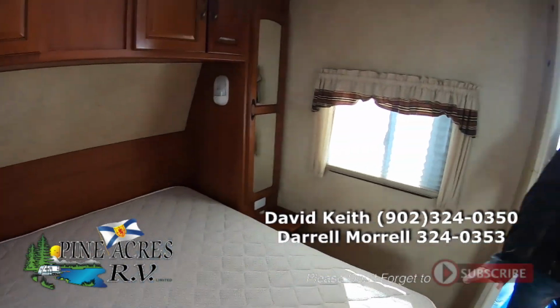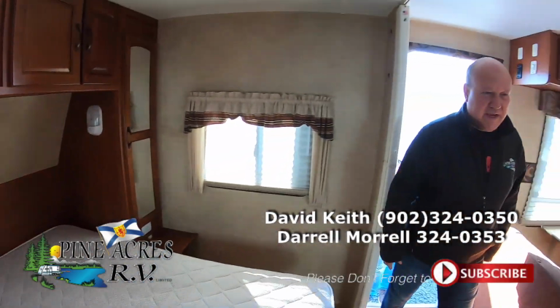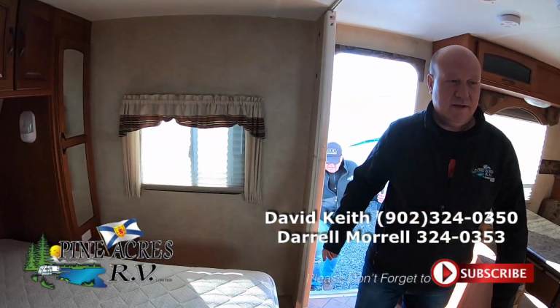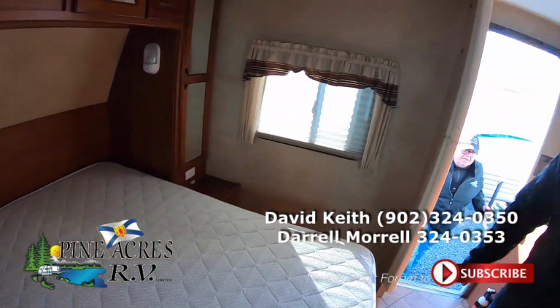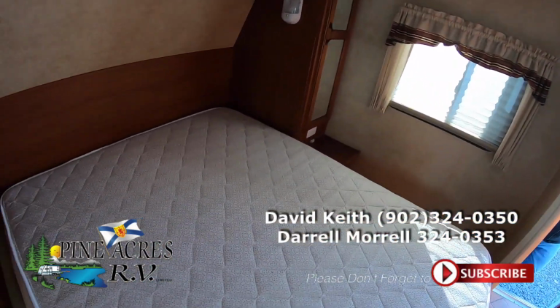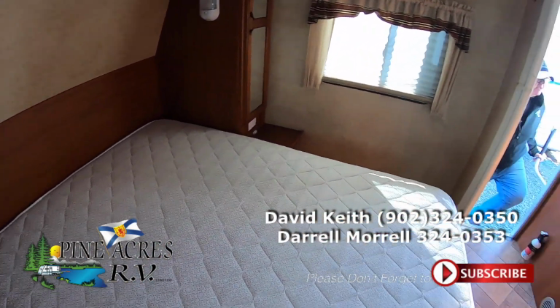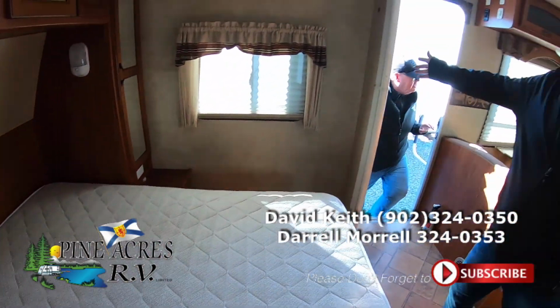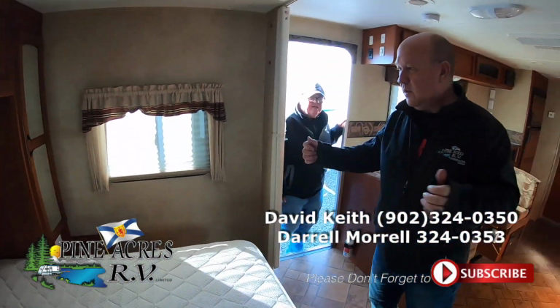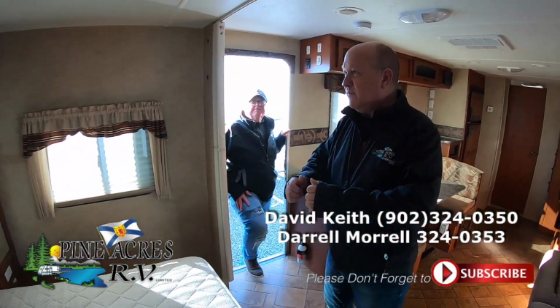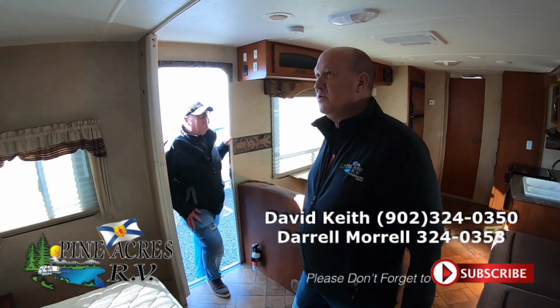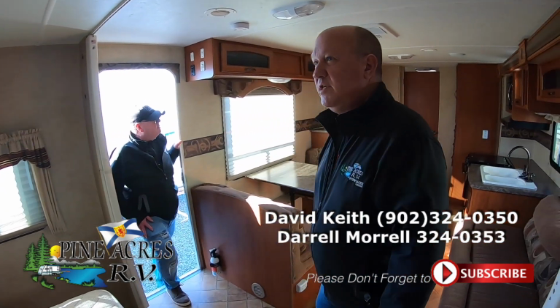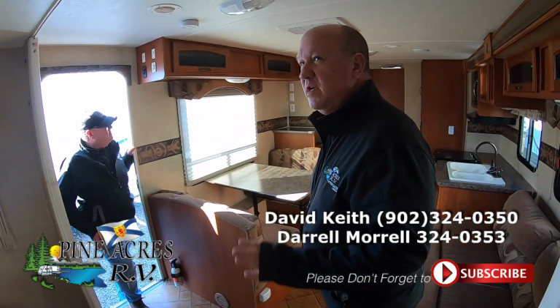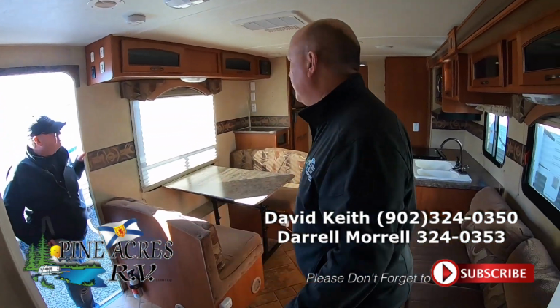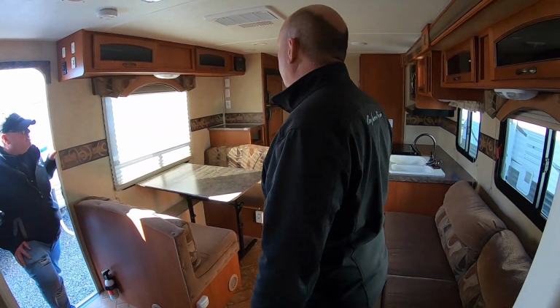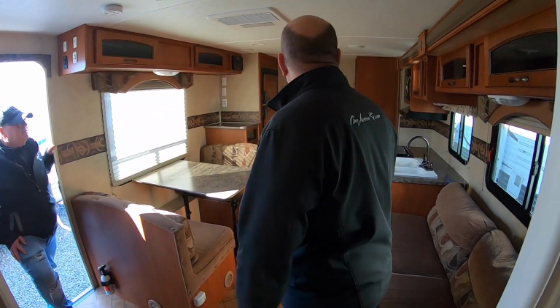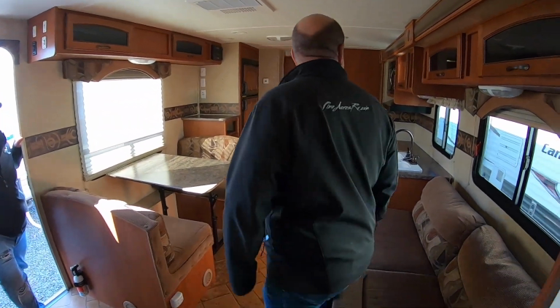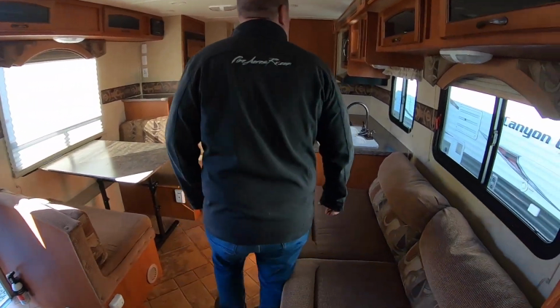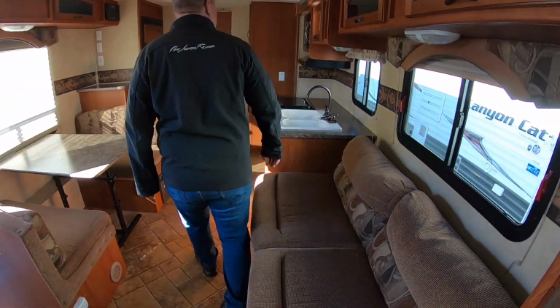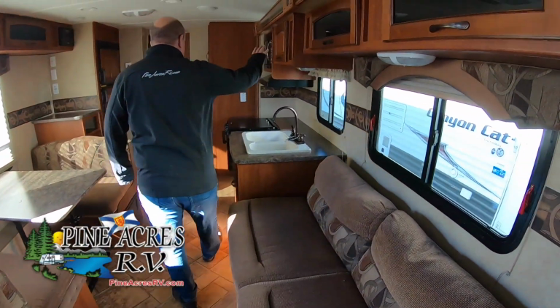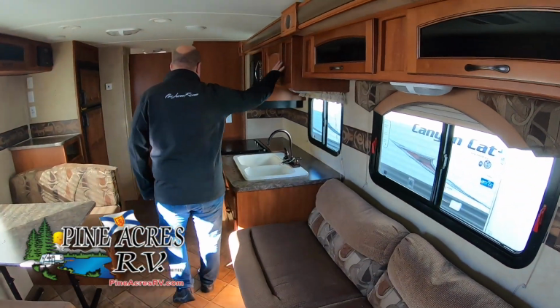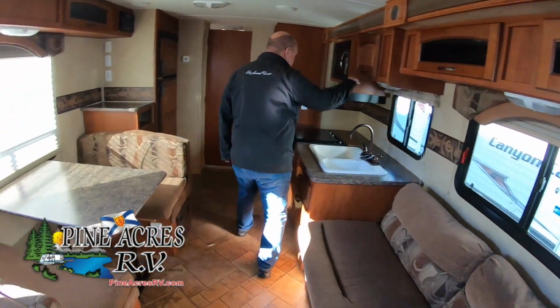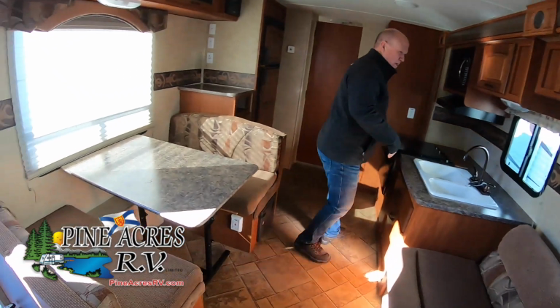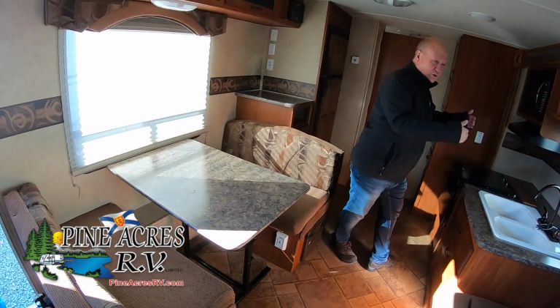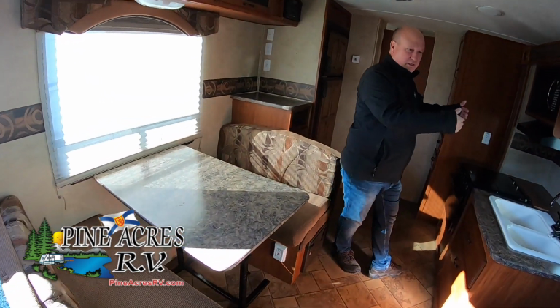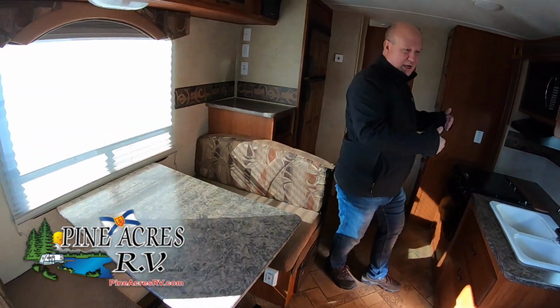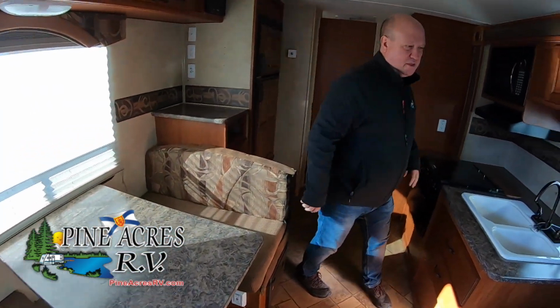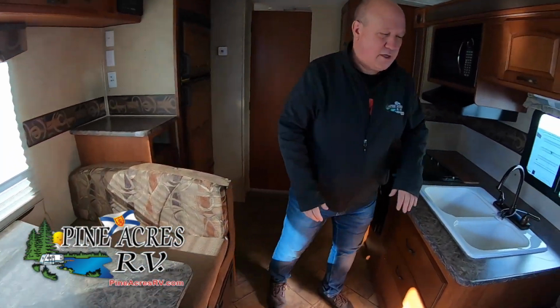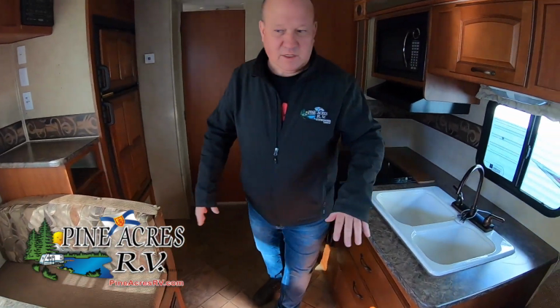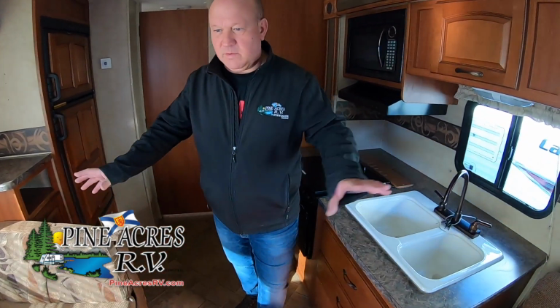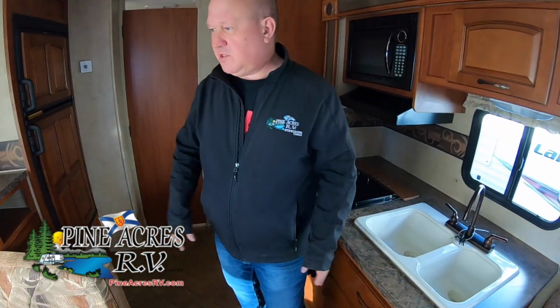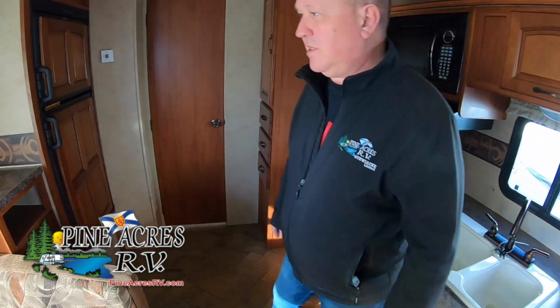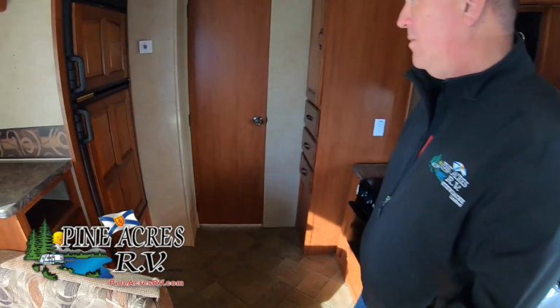Queen bed. A couple of closing foldable doors here. Nice cabinetry in here — actually raised panels. We have a short slide, but still a good layout with the couch opposite the table.